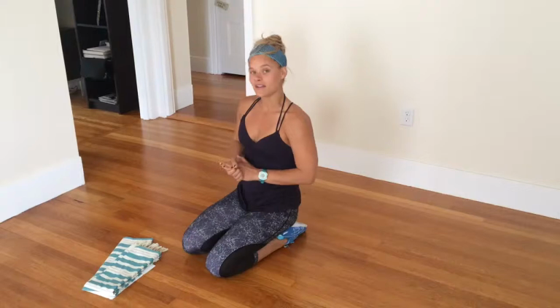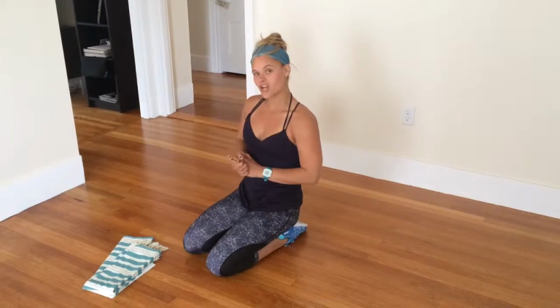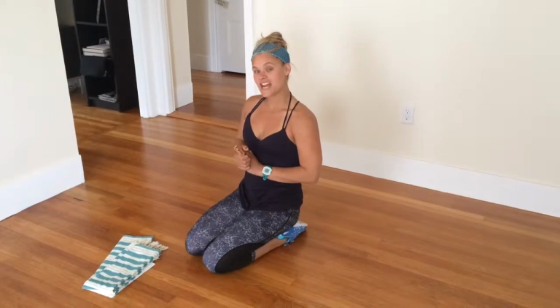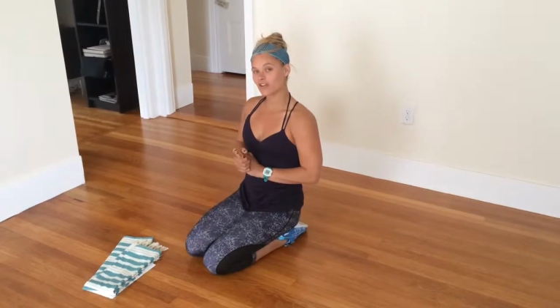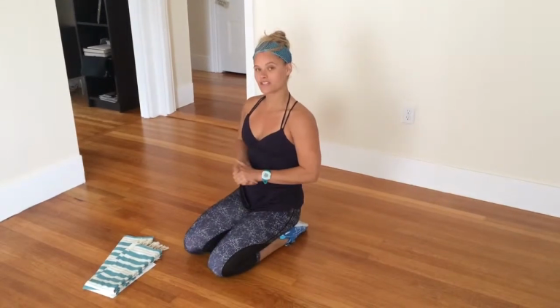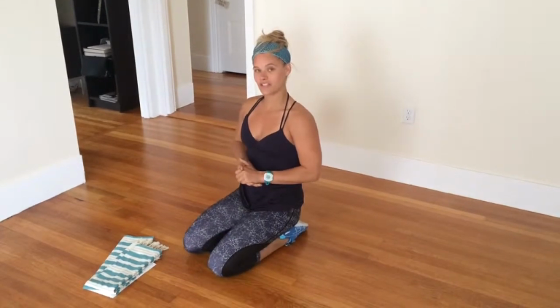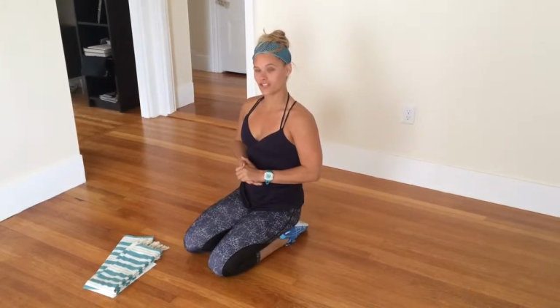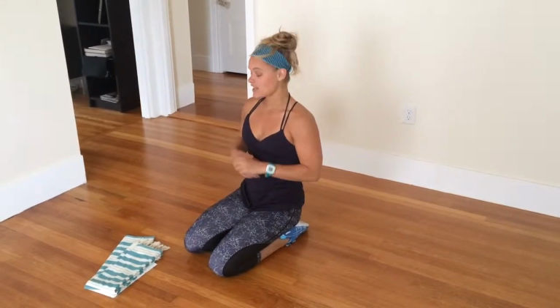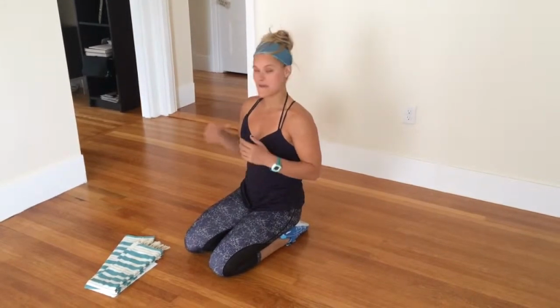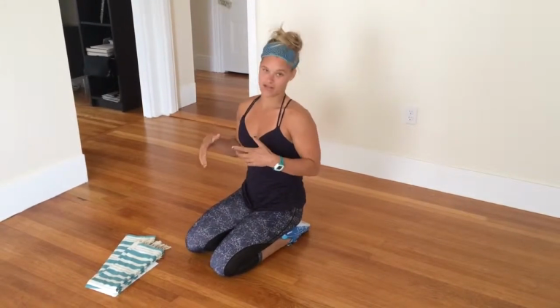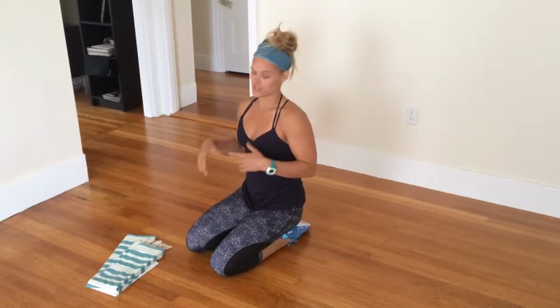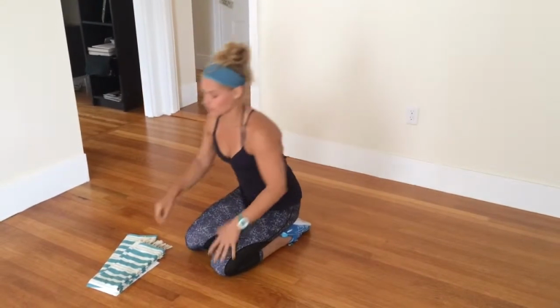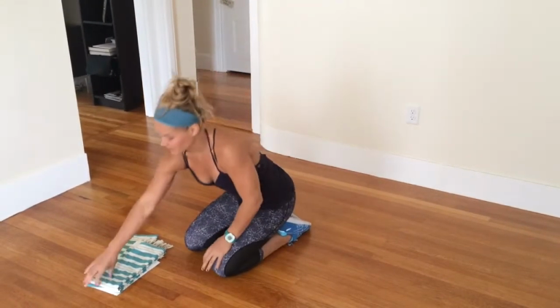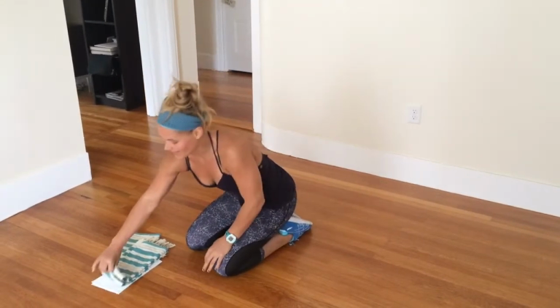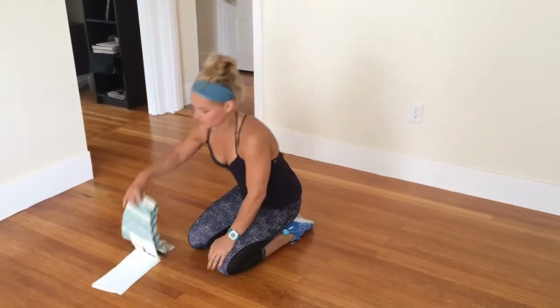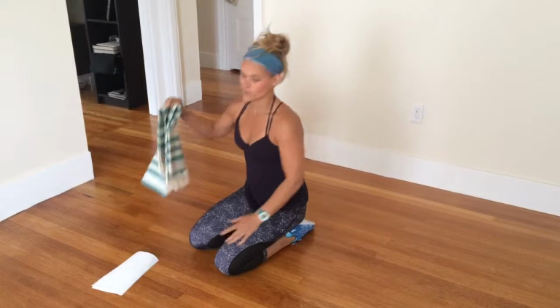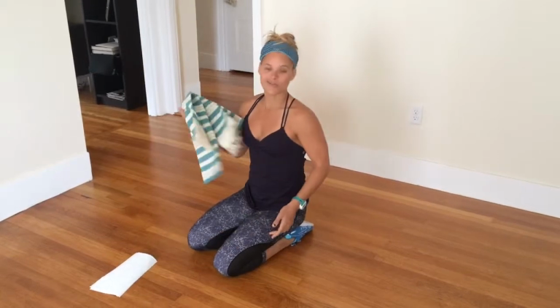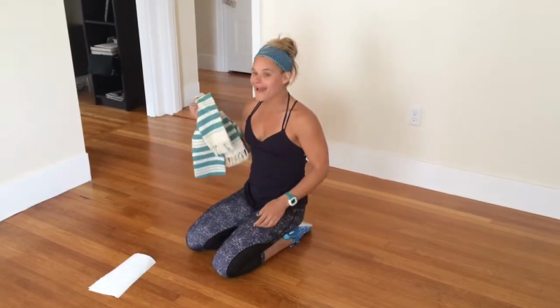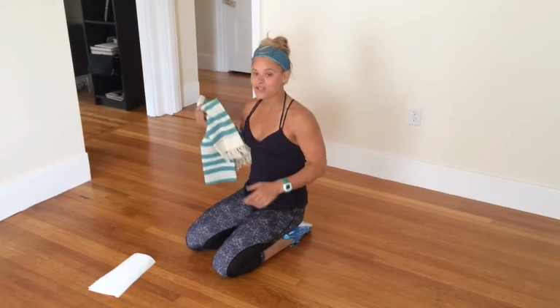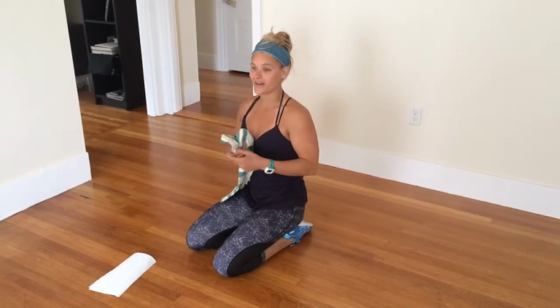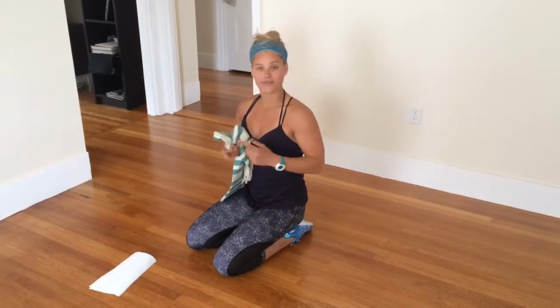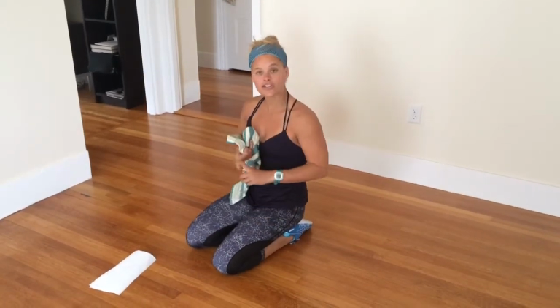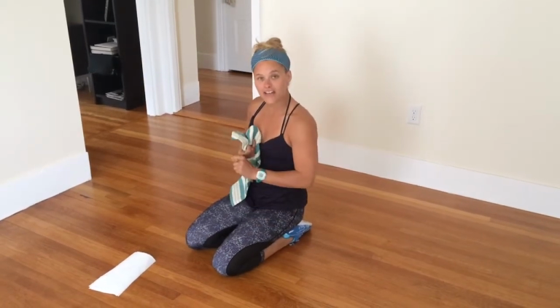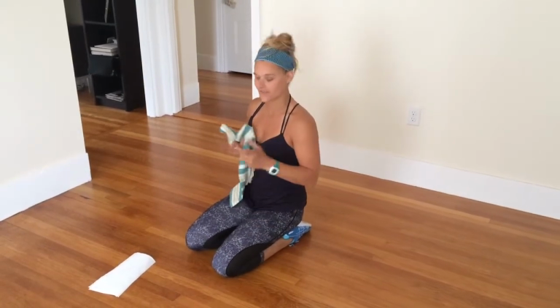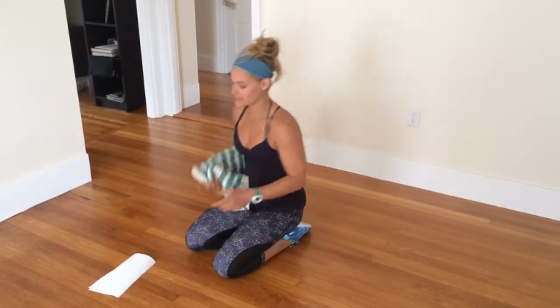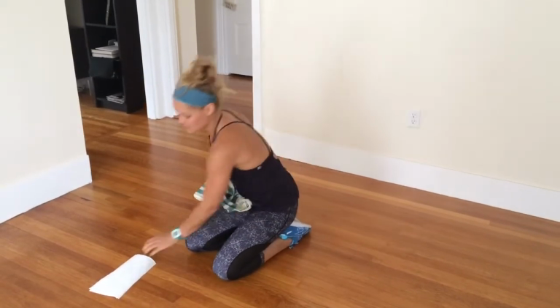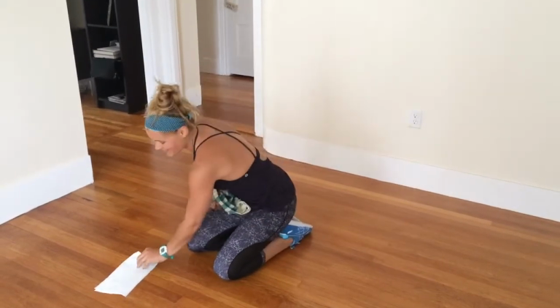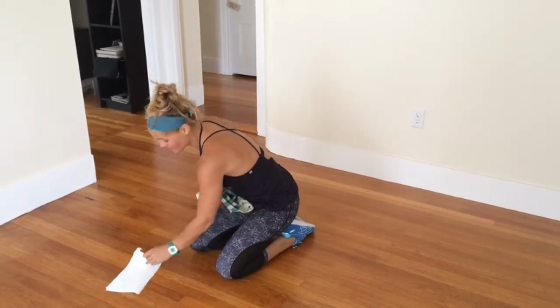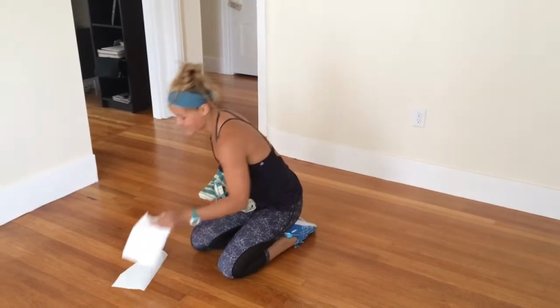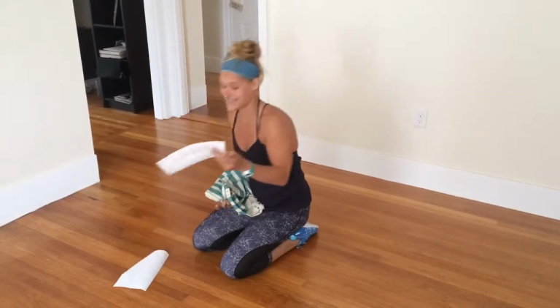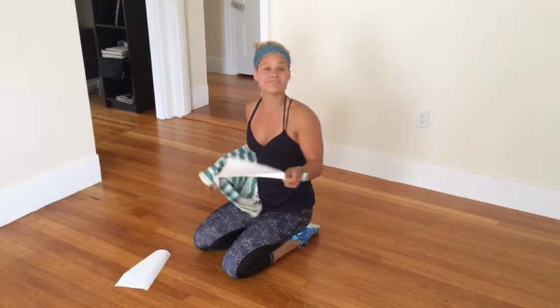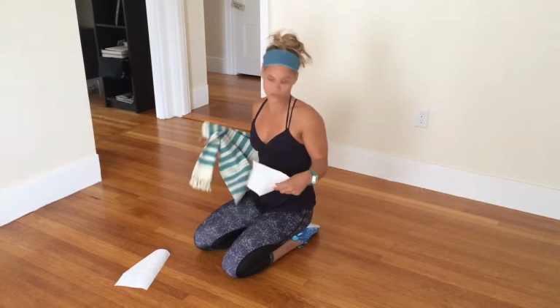We're talking another core stability drill: mountain climbers. So if you have two kitchen rags, furniture sliders, valve slides, or even some bounty,